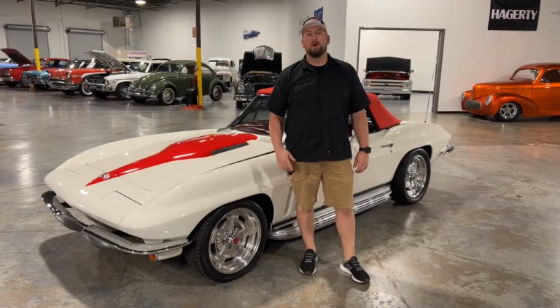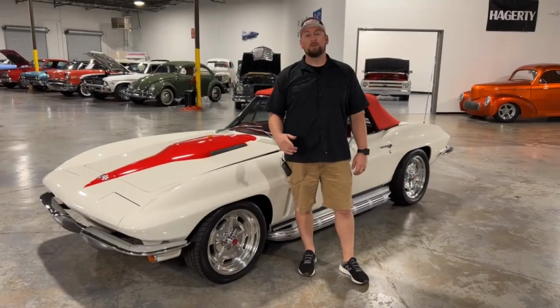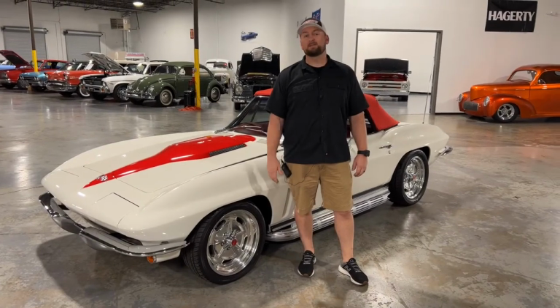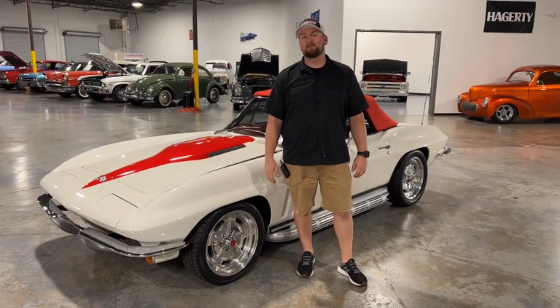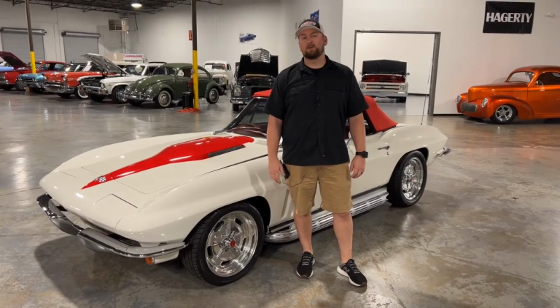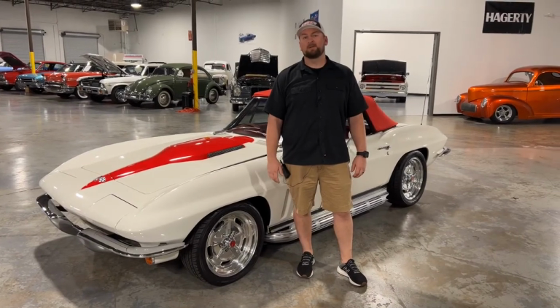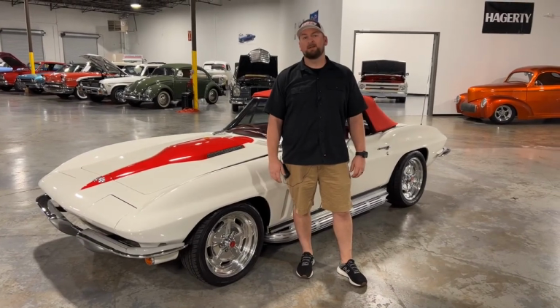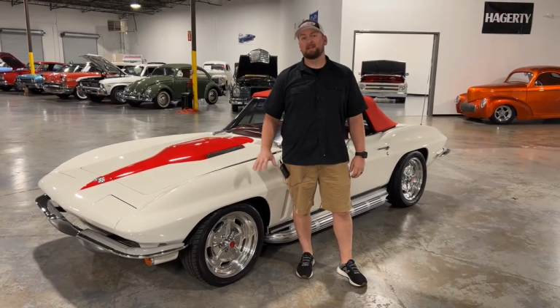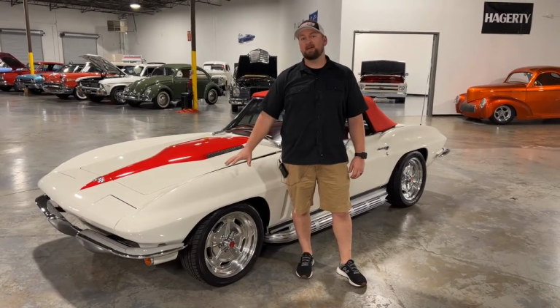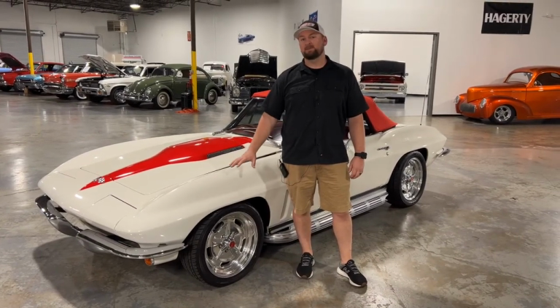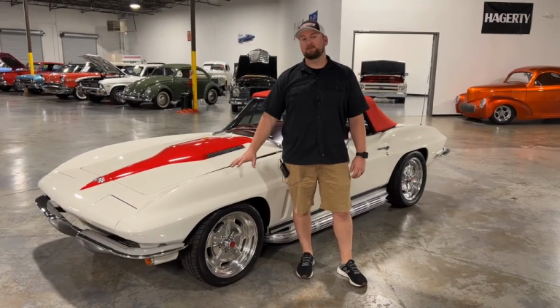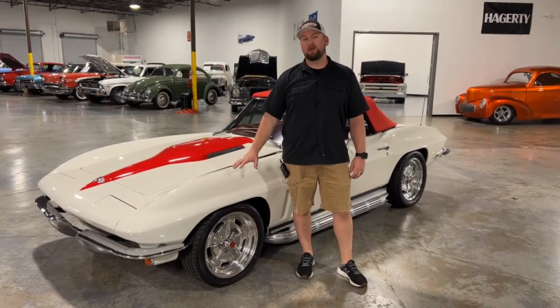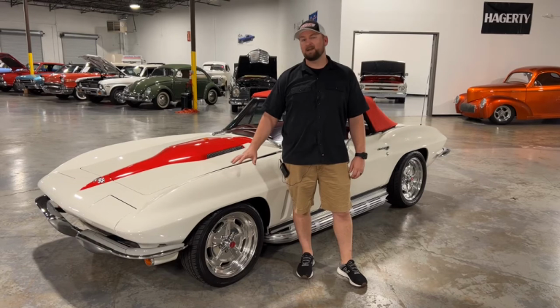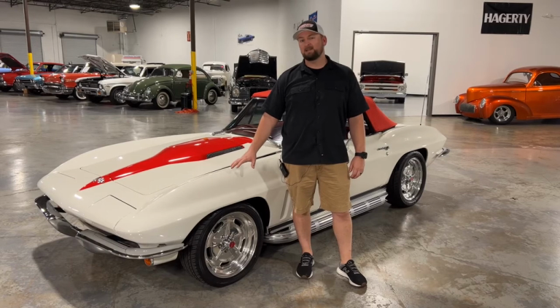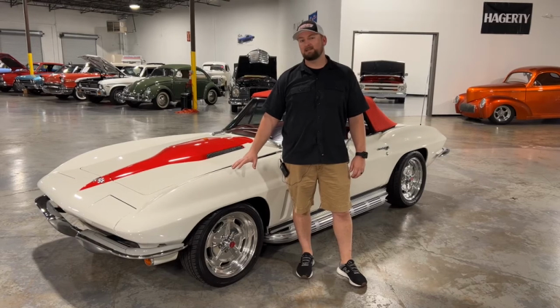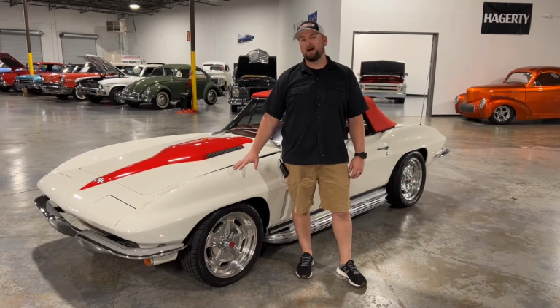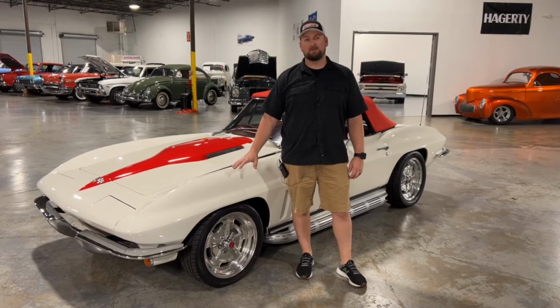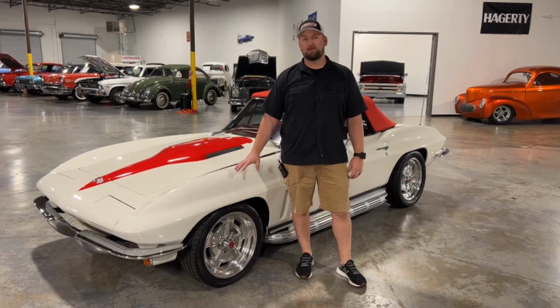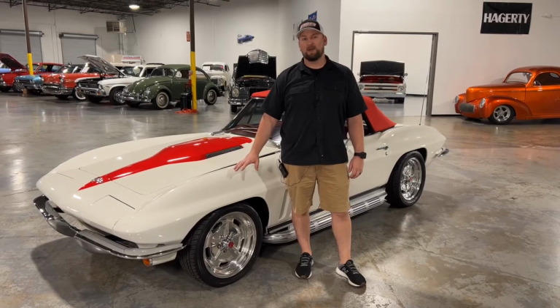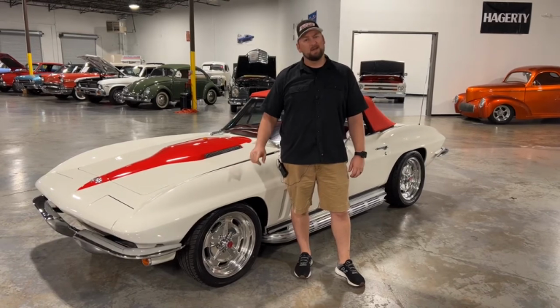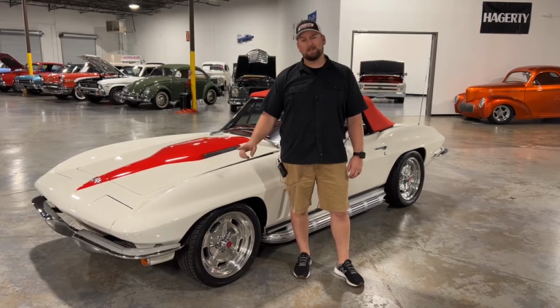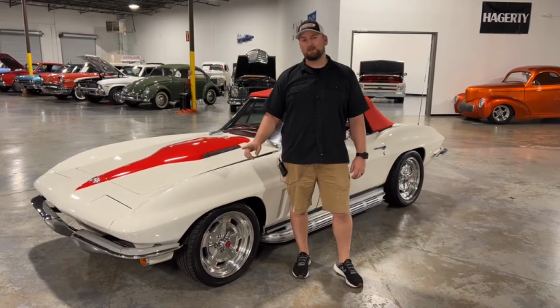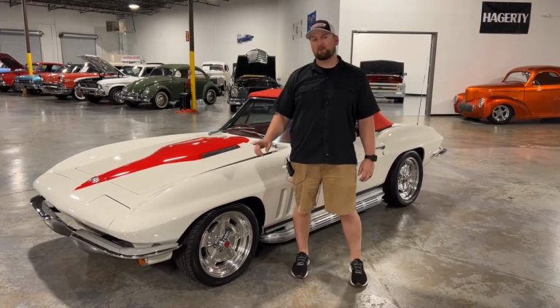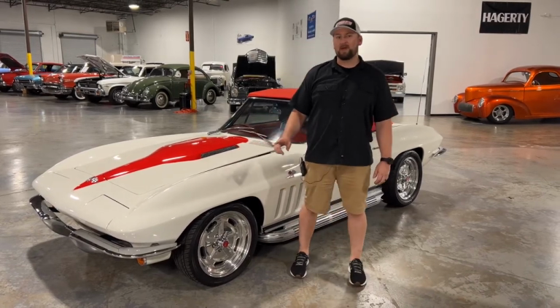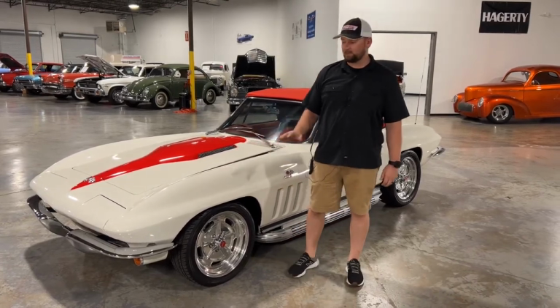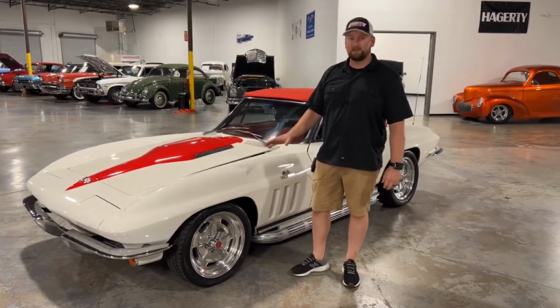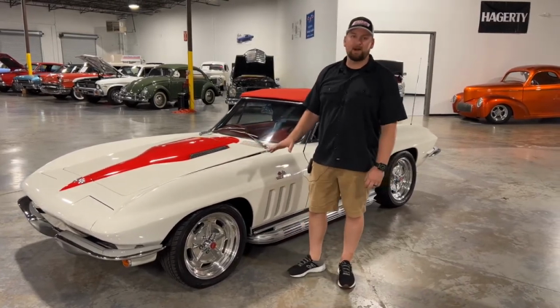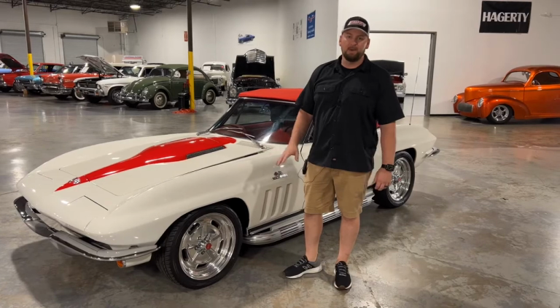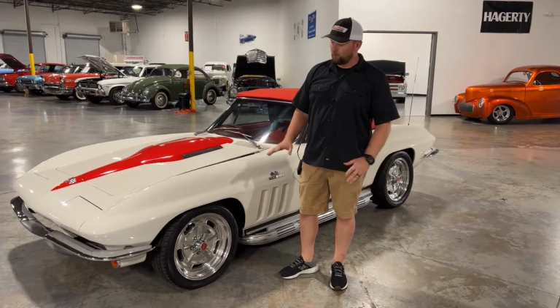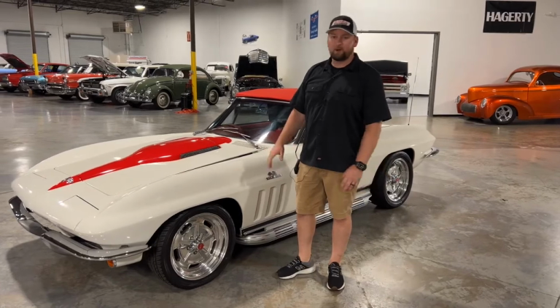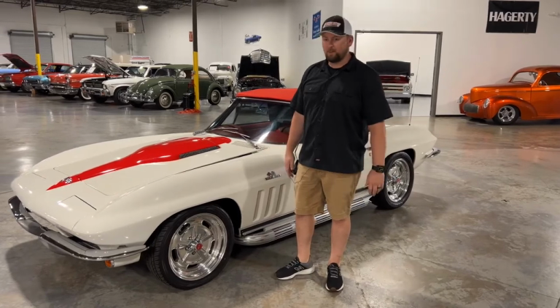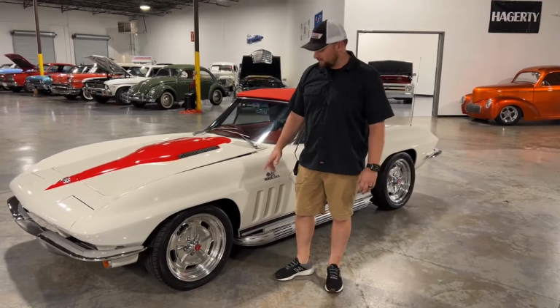Welcome back to Collectible Motor Car of Atlanta. Today I have something special for you — a 1965 Chevrolet Corvette. And this is not your typical Corvette; this one has been done up more as a resto mod.